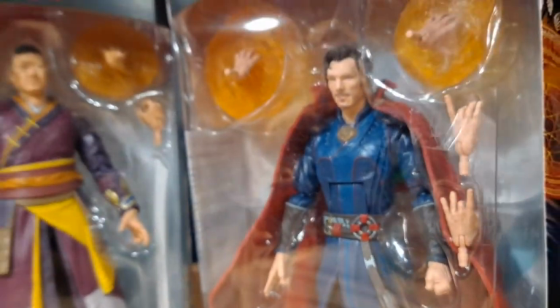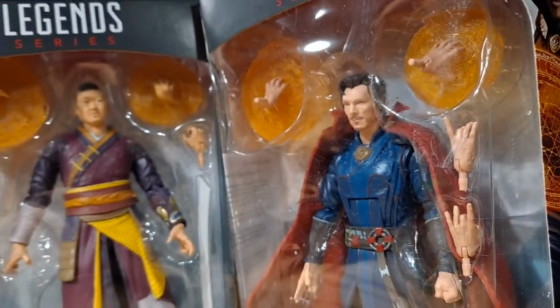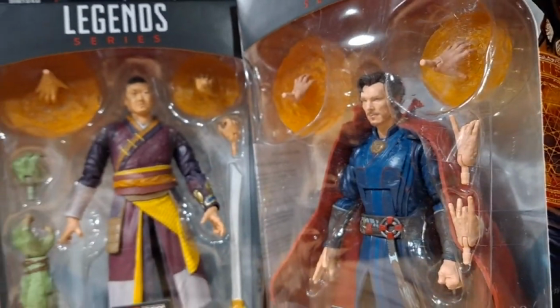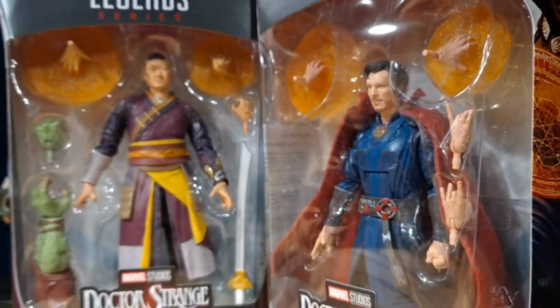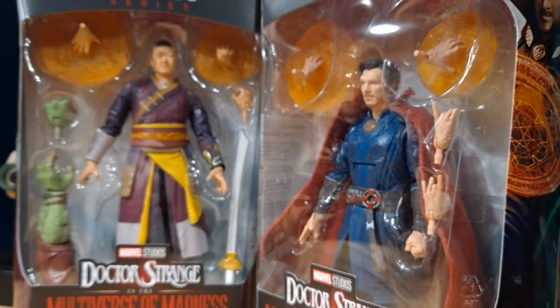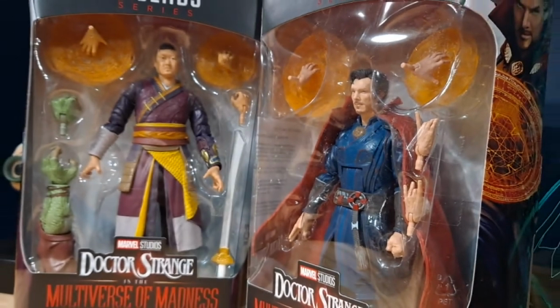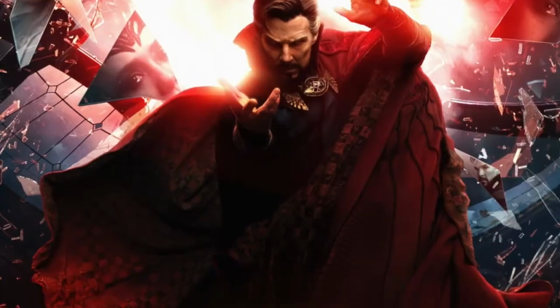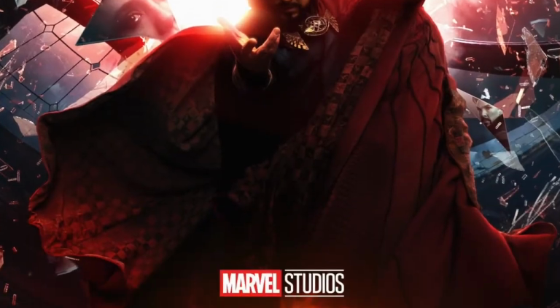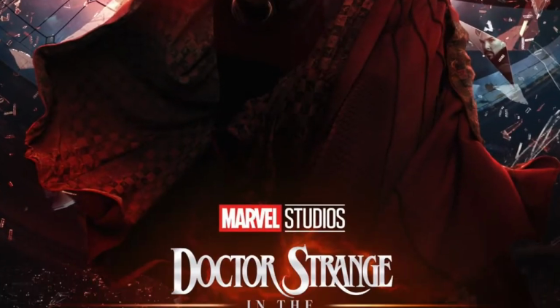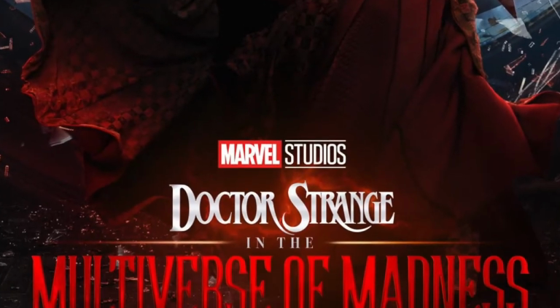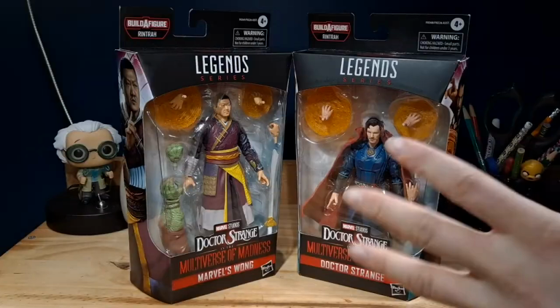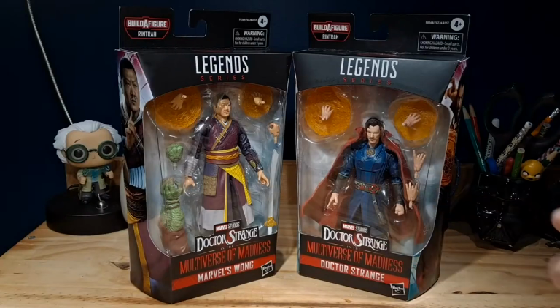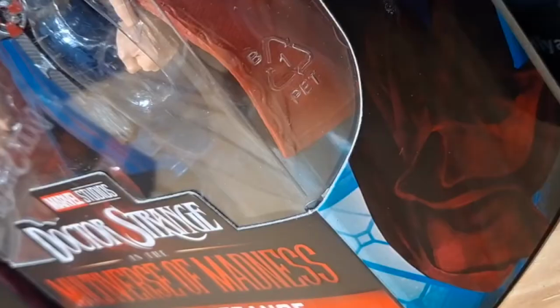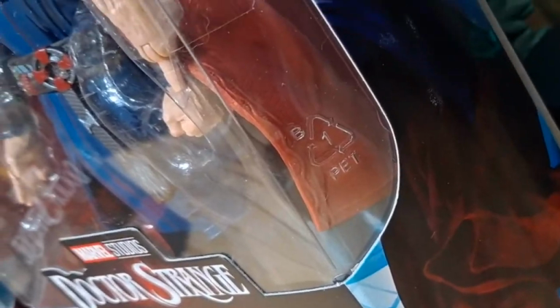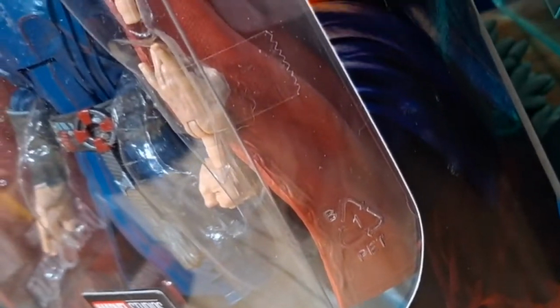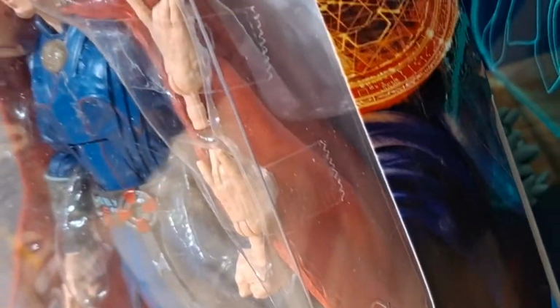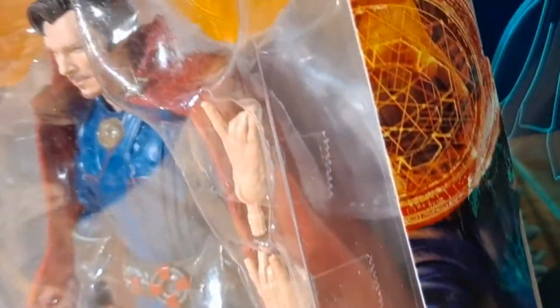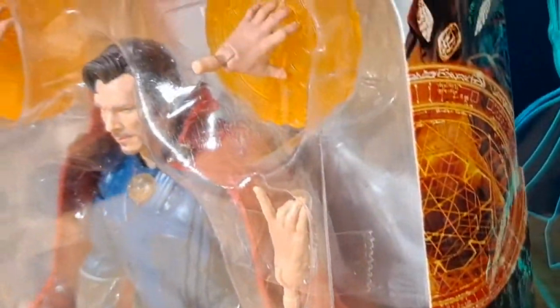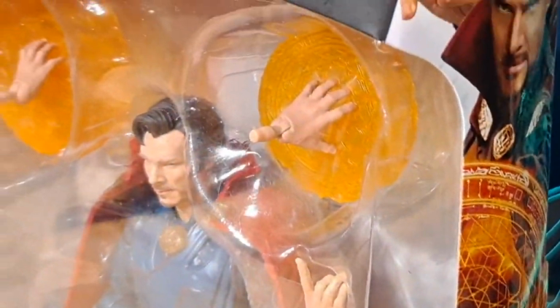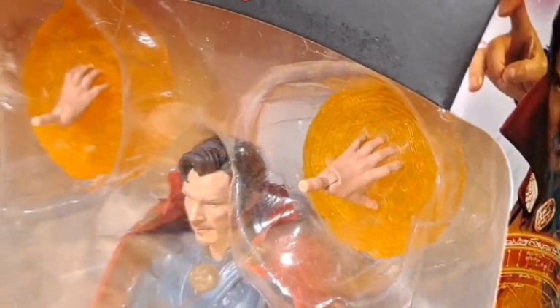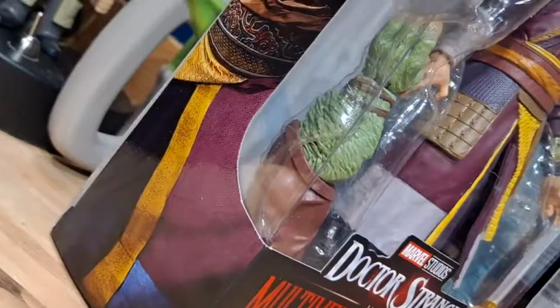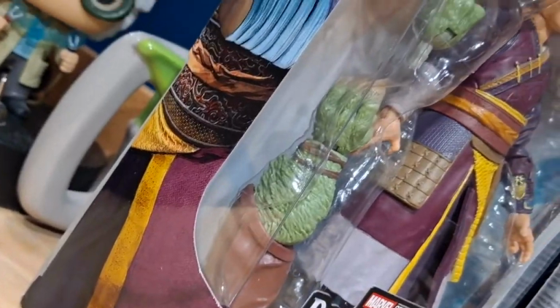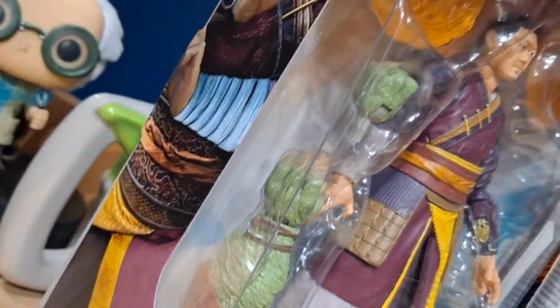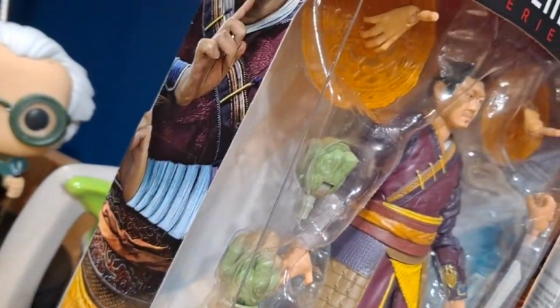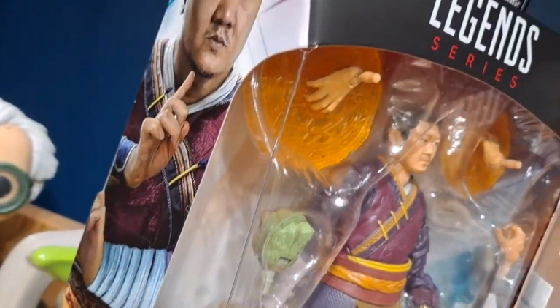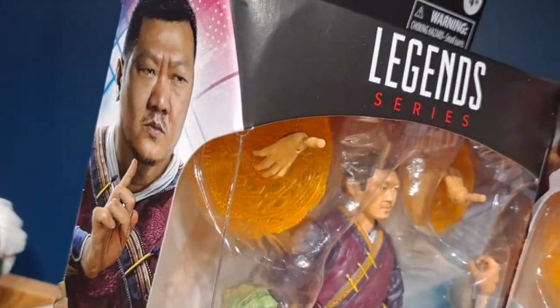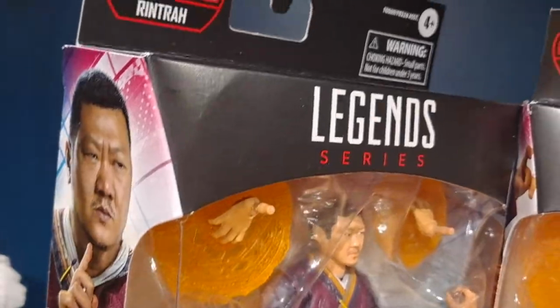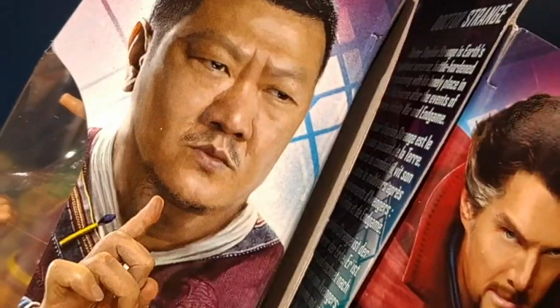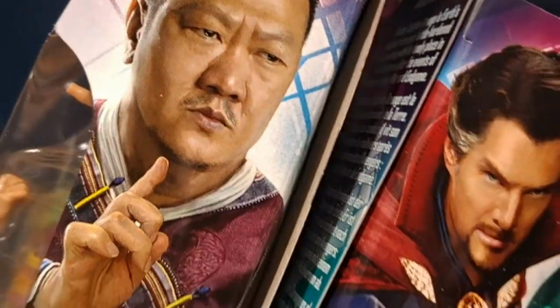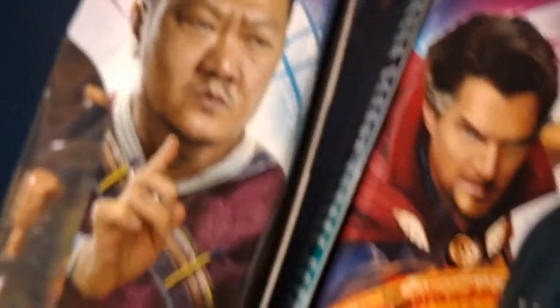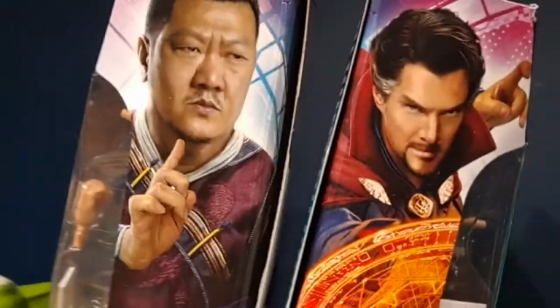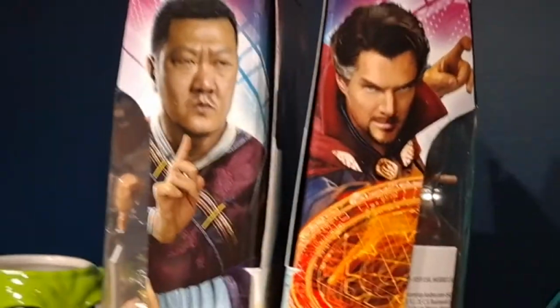These figures are based off of what they look like in the film Doctor Strange in the Multiverse of Madness. The packaging is about the same for both of them. They're both Marvel Legends series packaging with each one being personalized to Wong and Doctor Strange, with pictures on the side which just look fantastic.